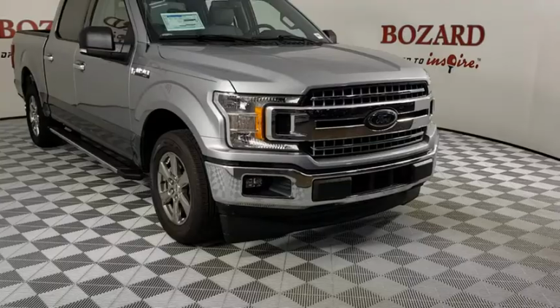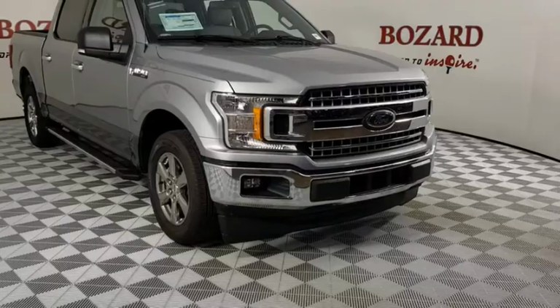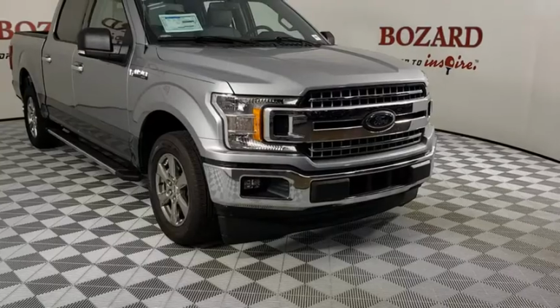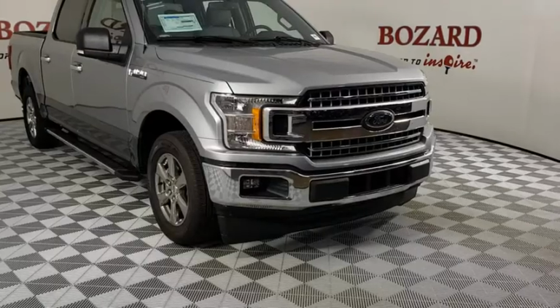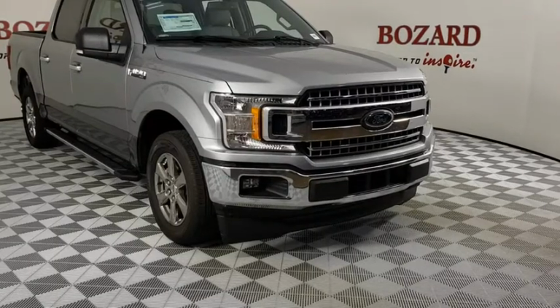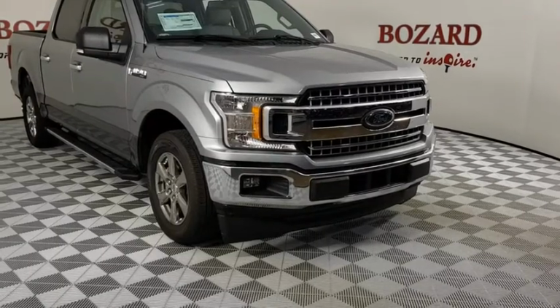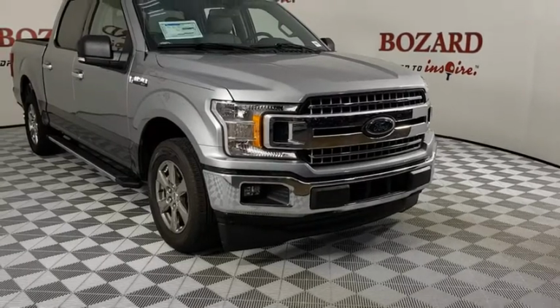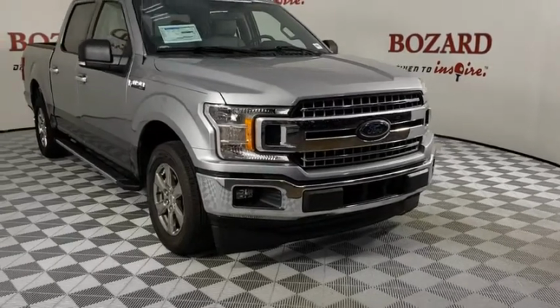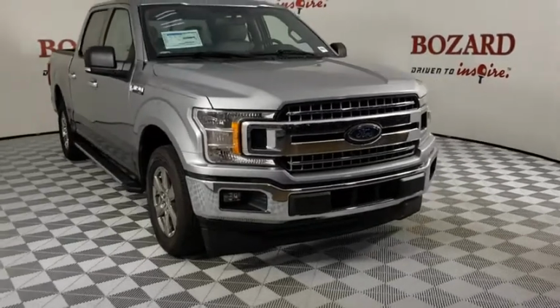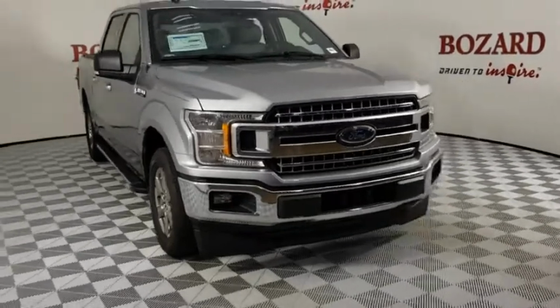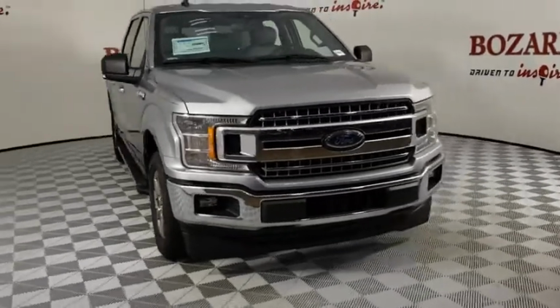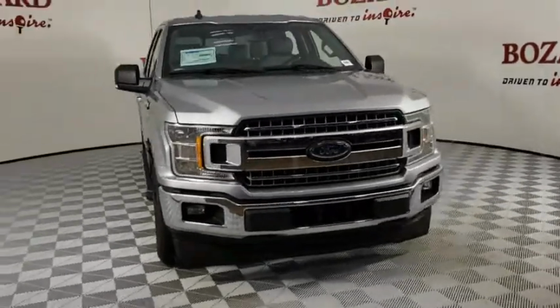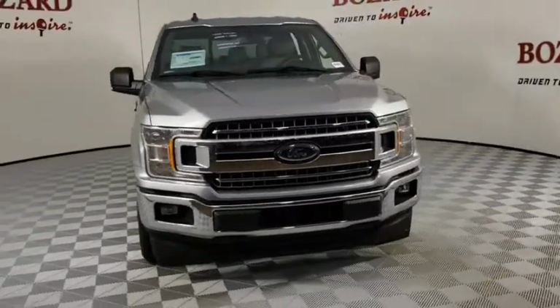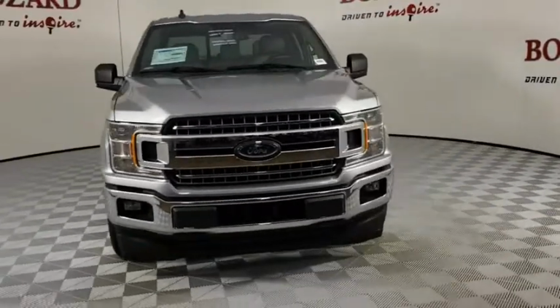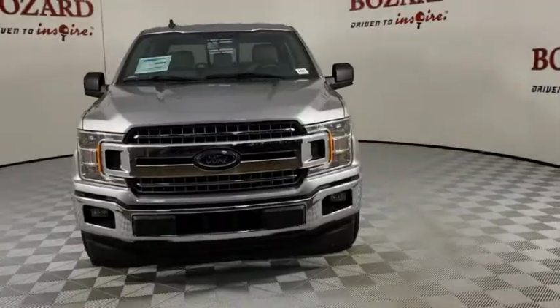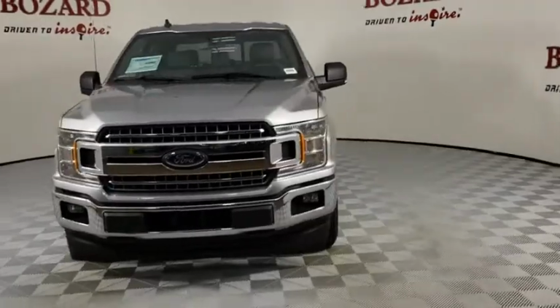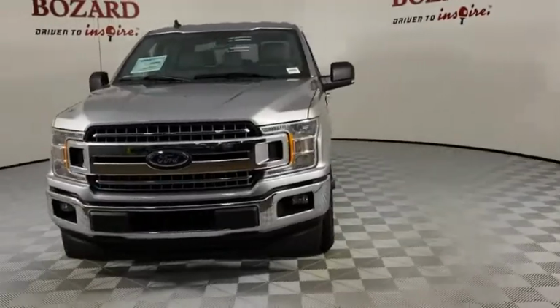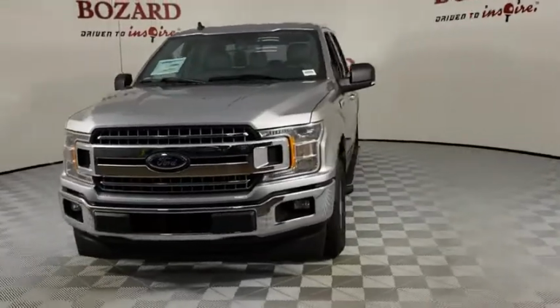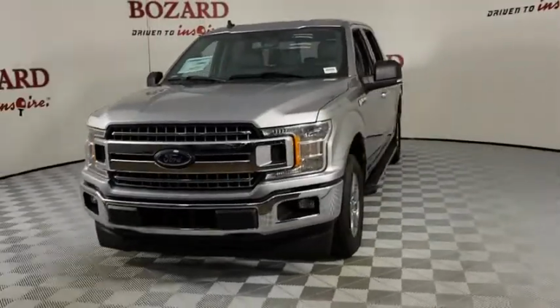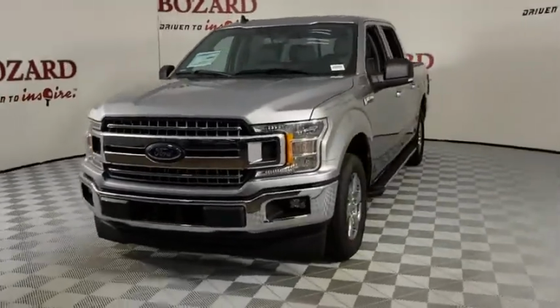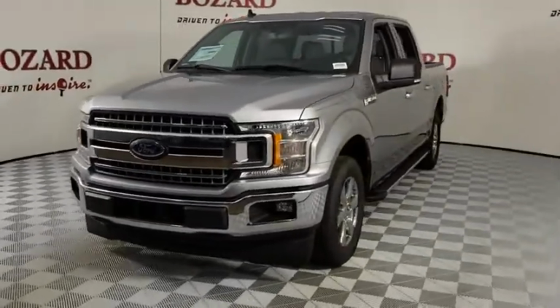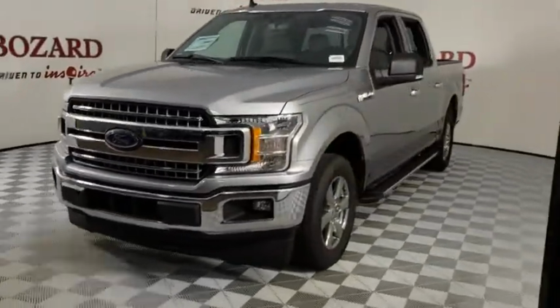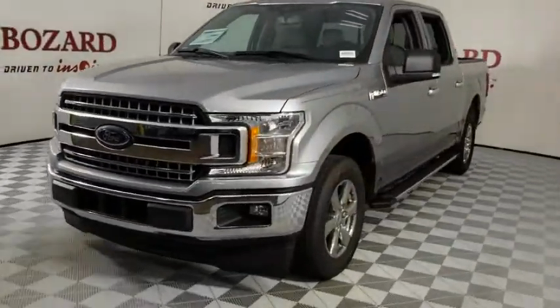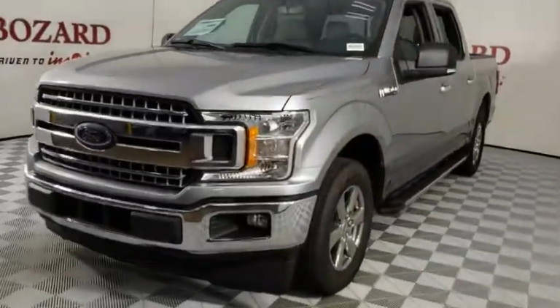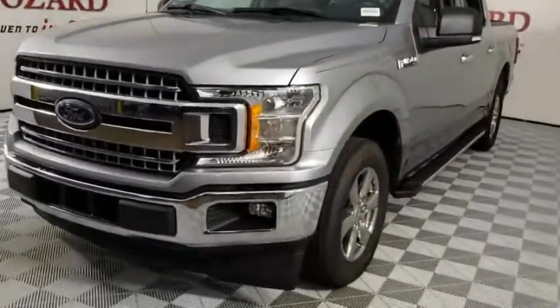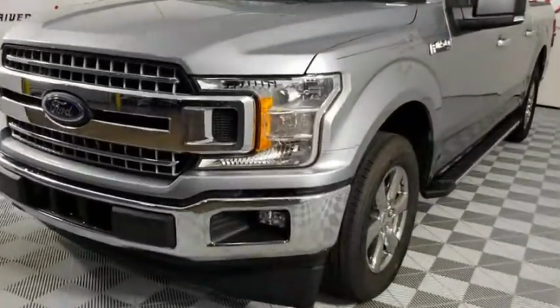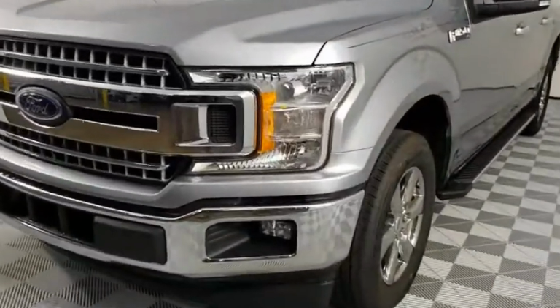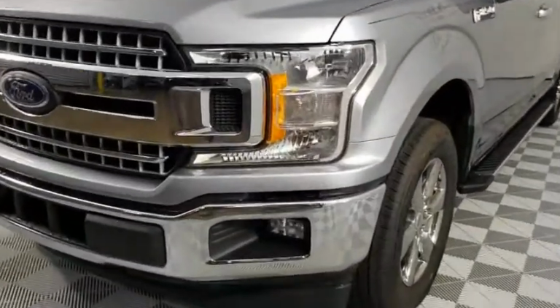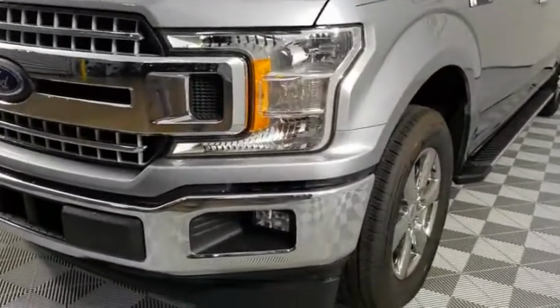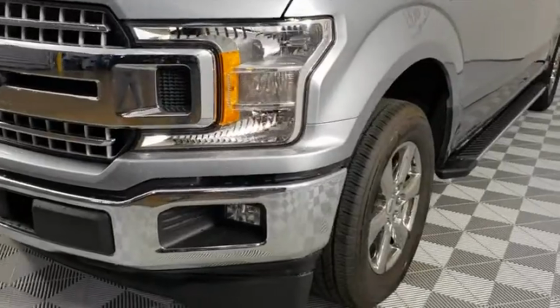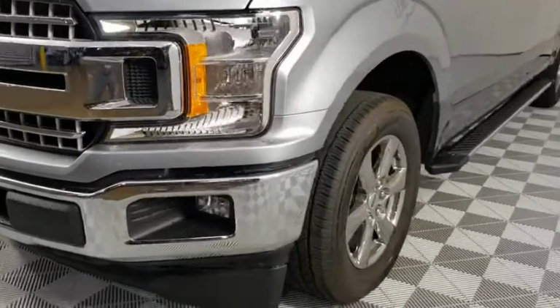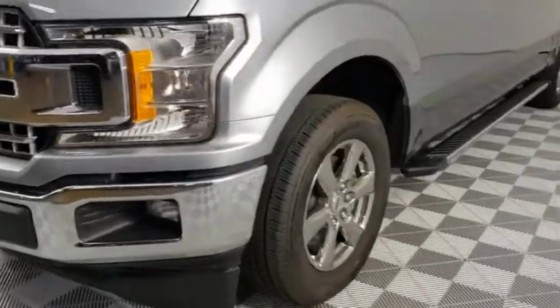Make a great choice today with the 2020 Ford F-150. A Ford F-150 knows how to handle any situation. It's built to follow orders. No whining.